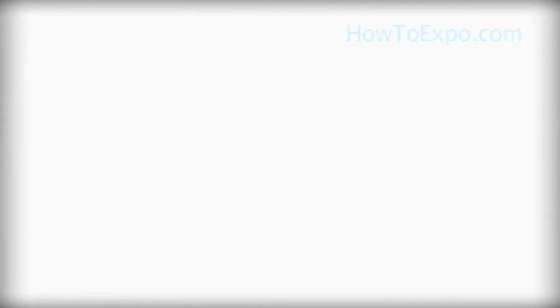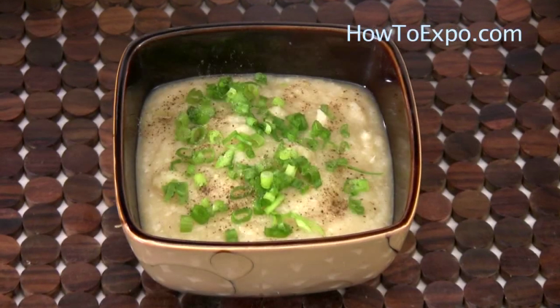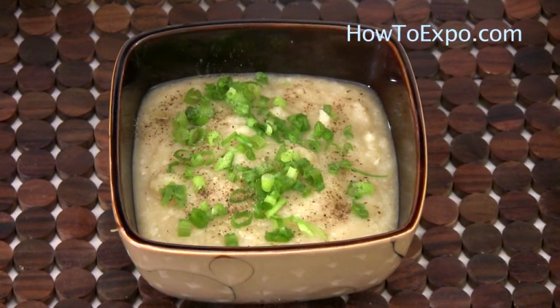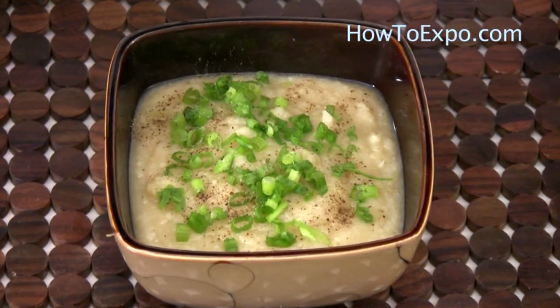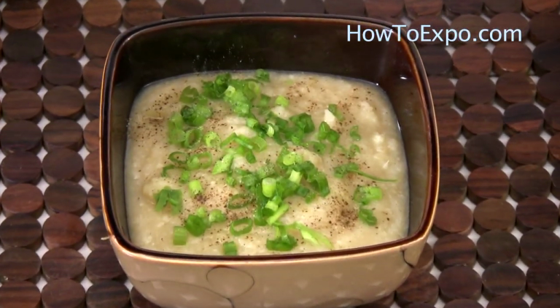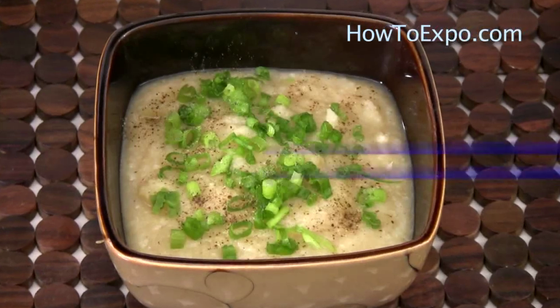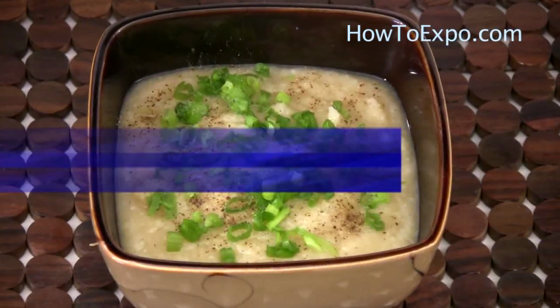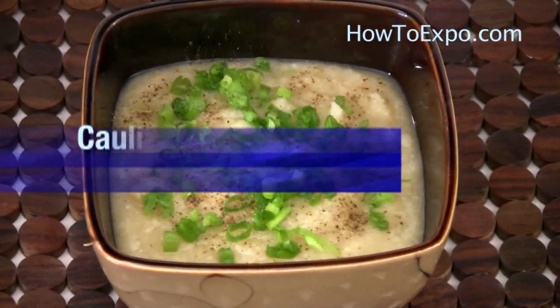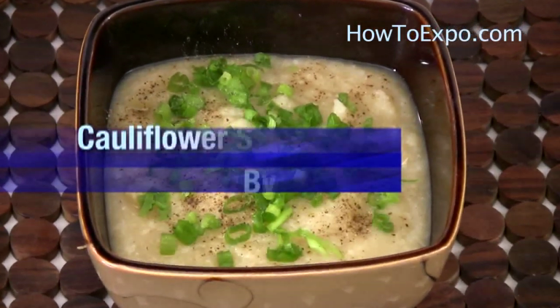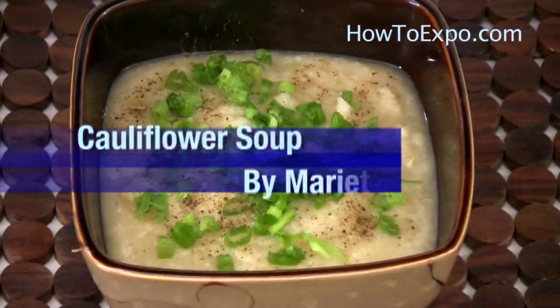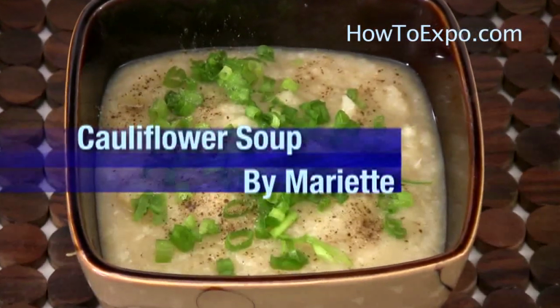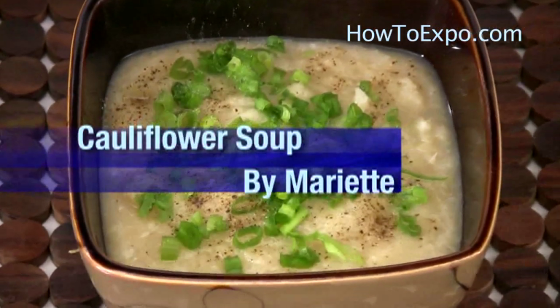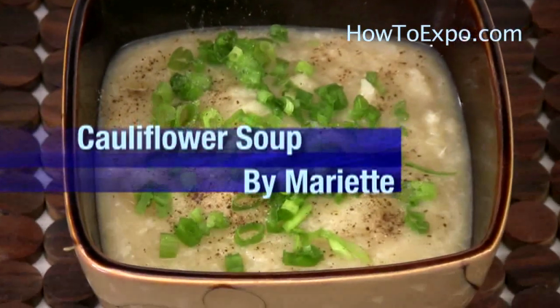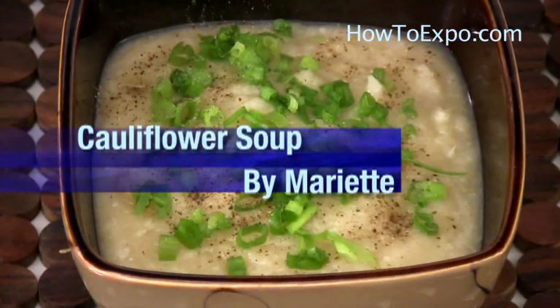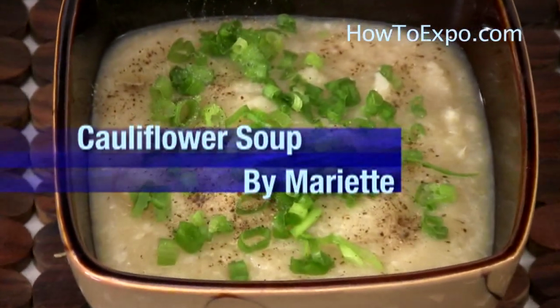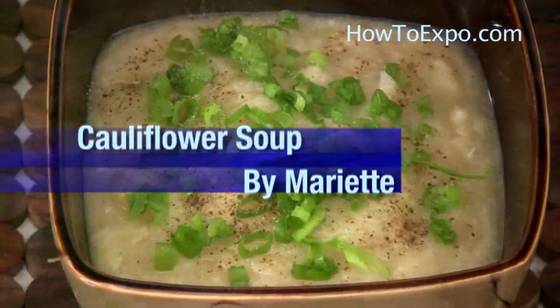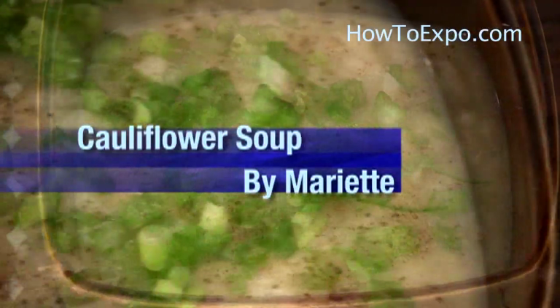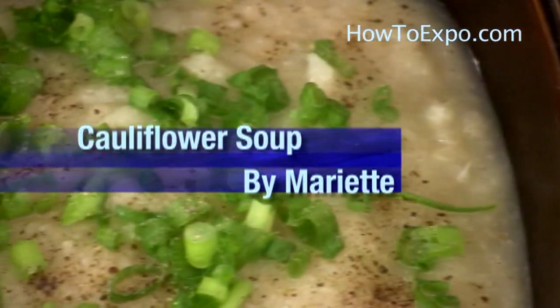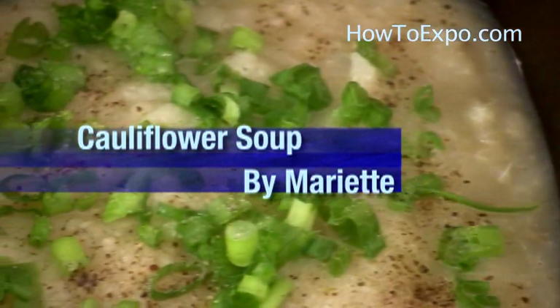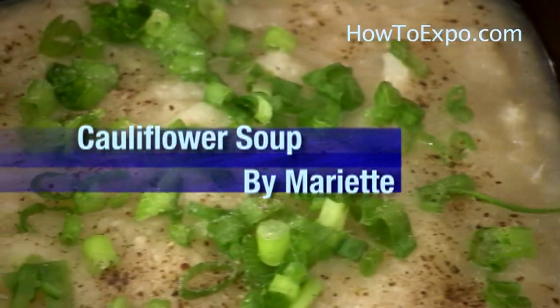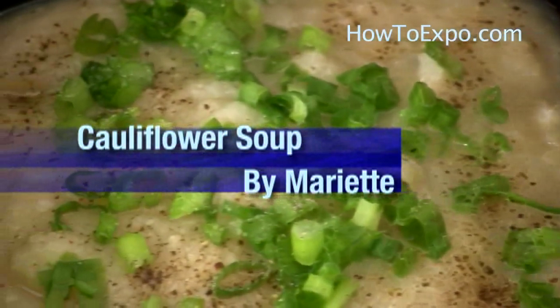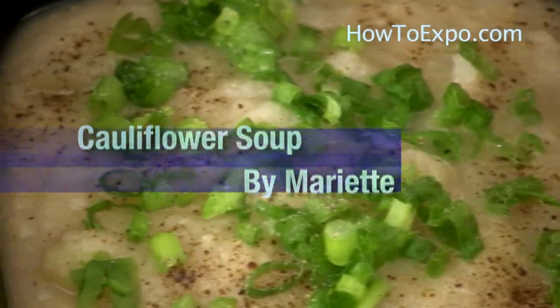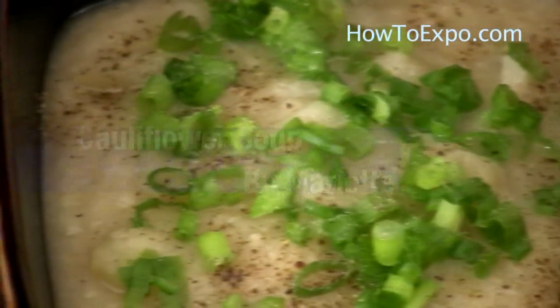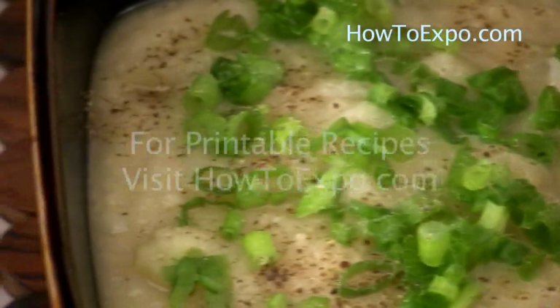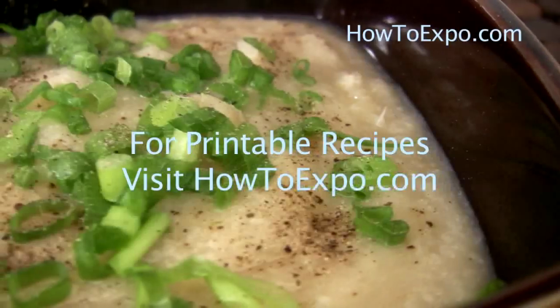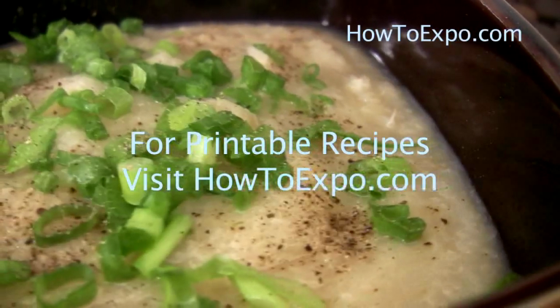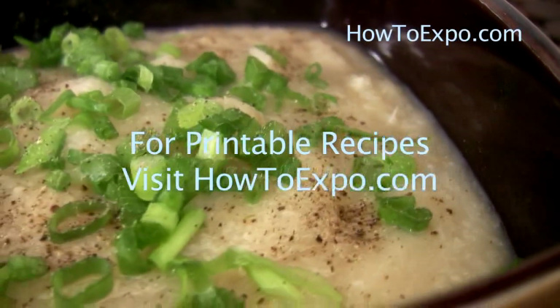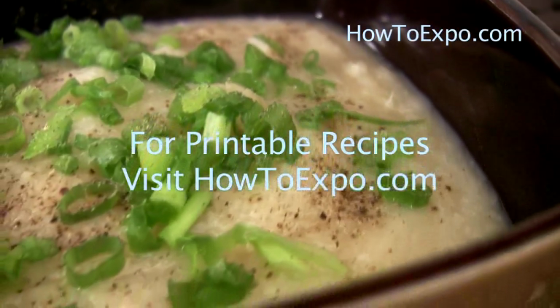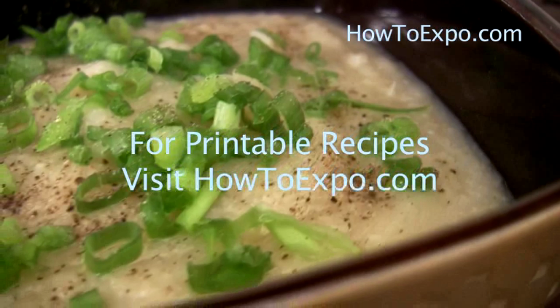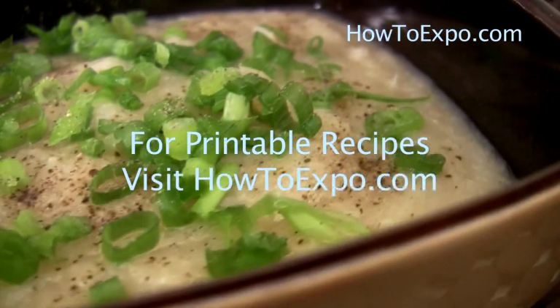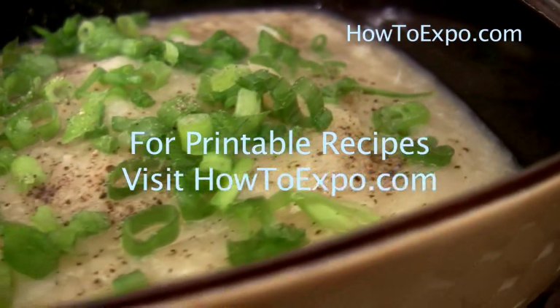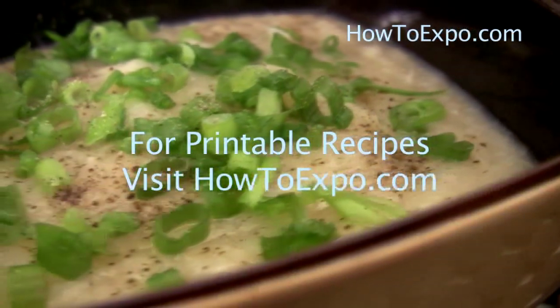Hi, this is Mariette from howtoexpo.com. Welcome to my kitchen. Today I'm going to prepare cauliflower soup. To print this recipe, visit howtoexpo.com.